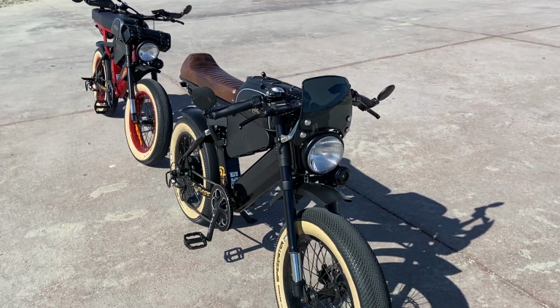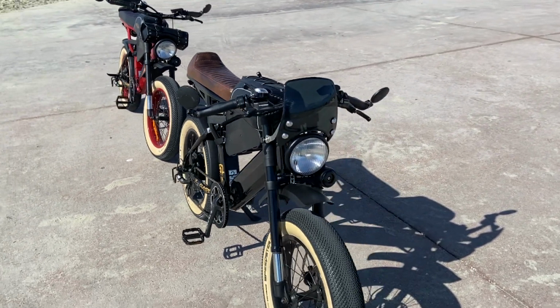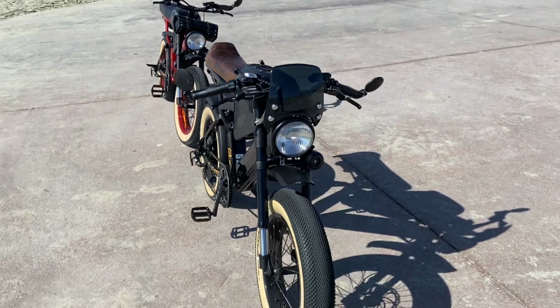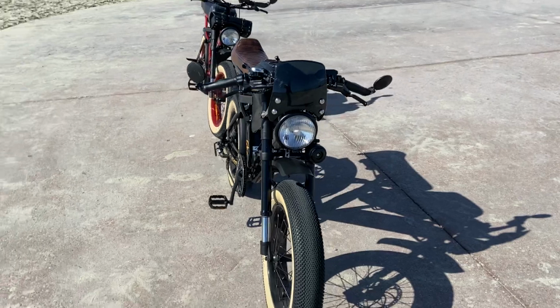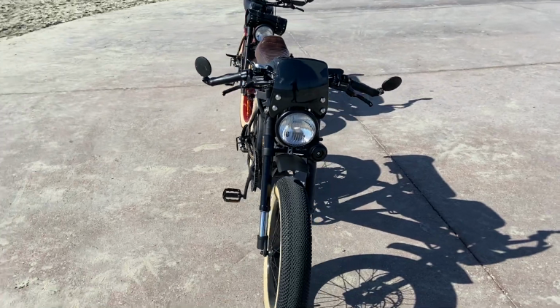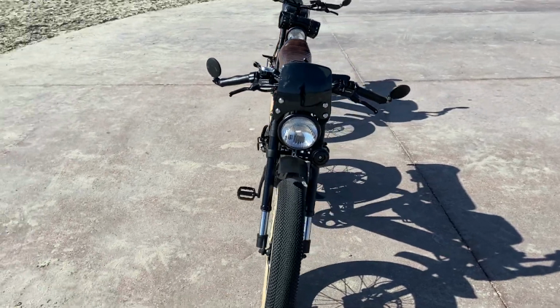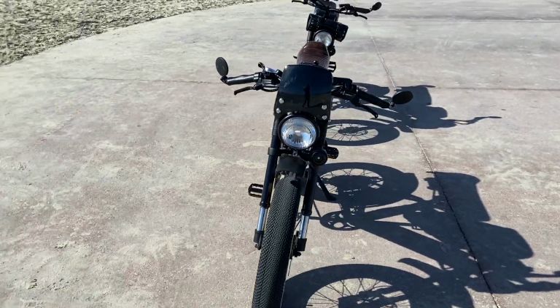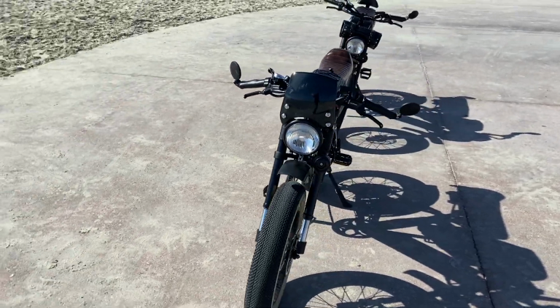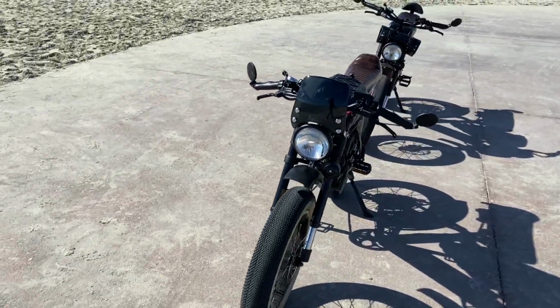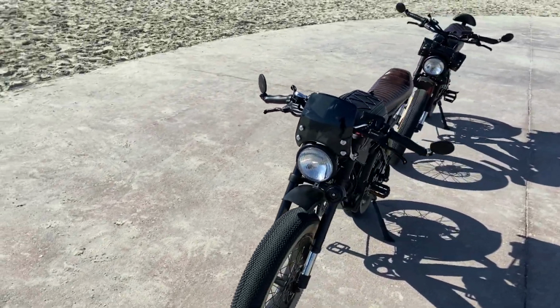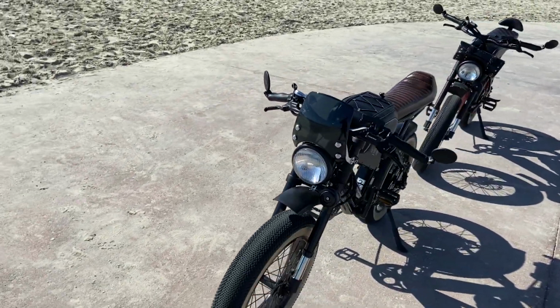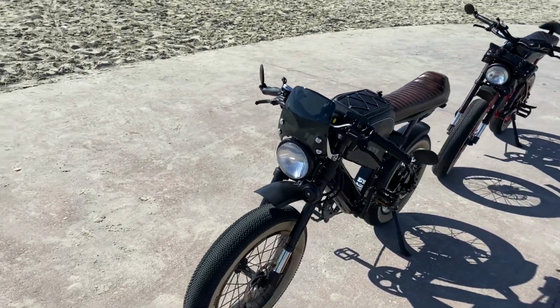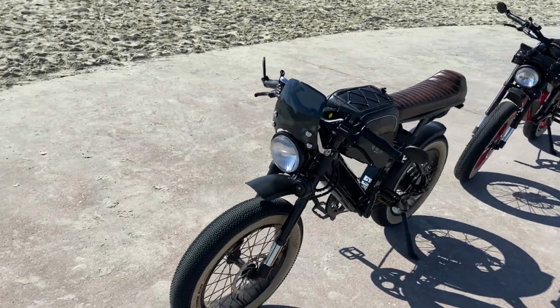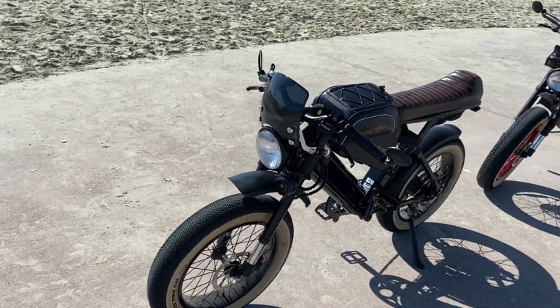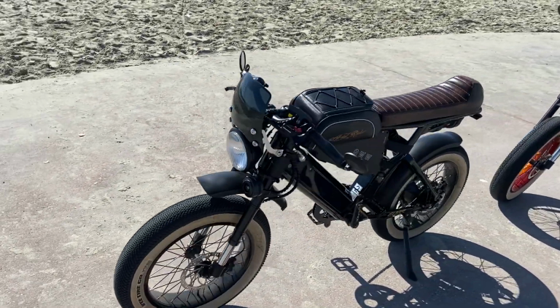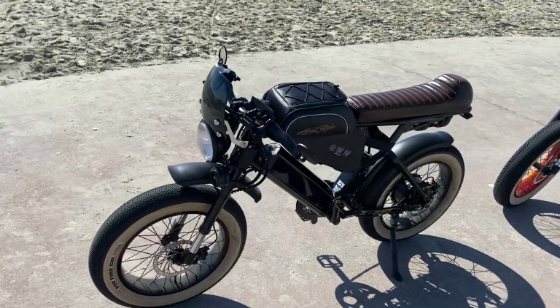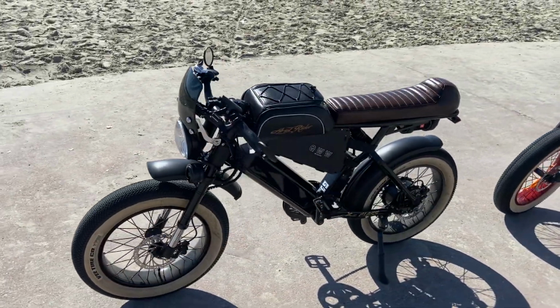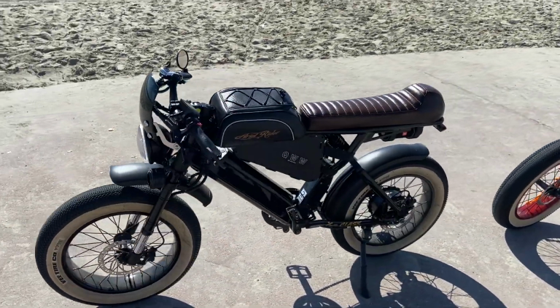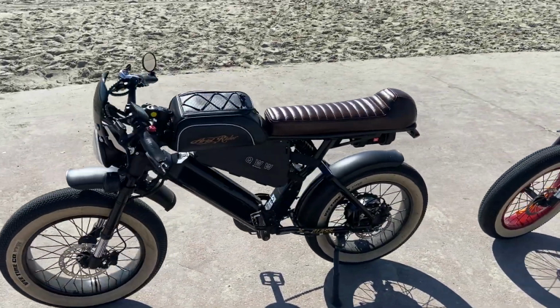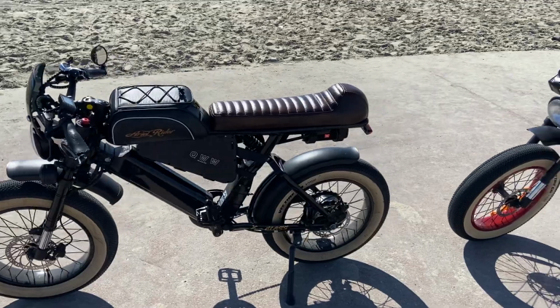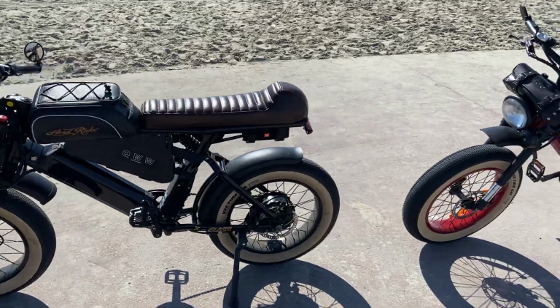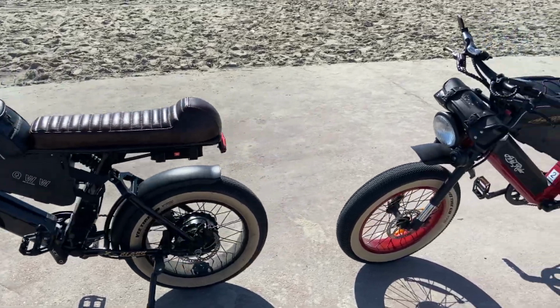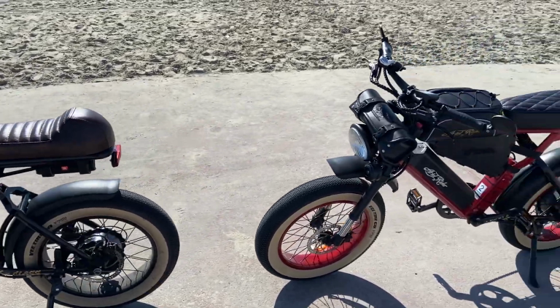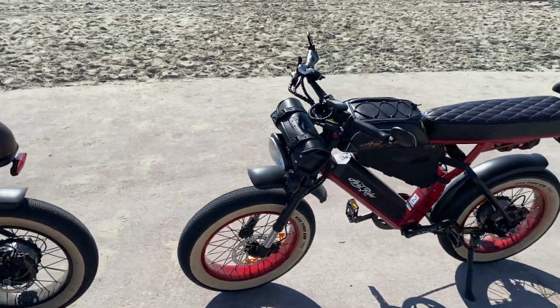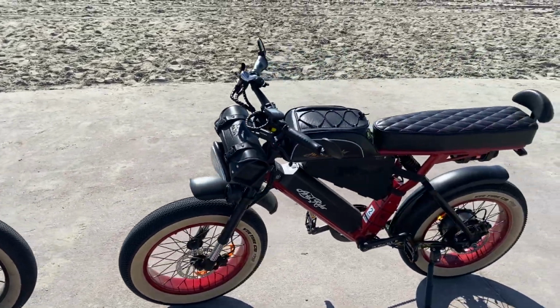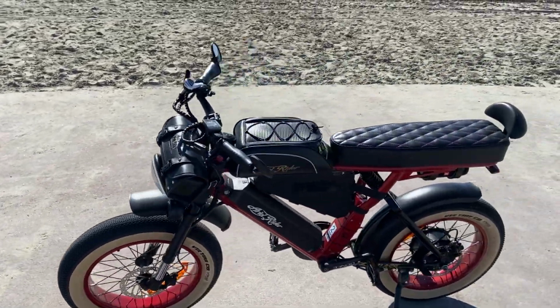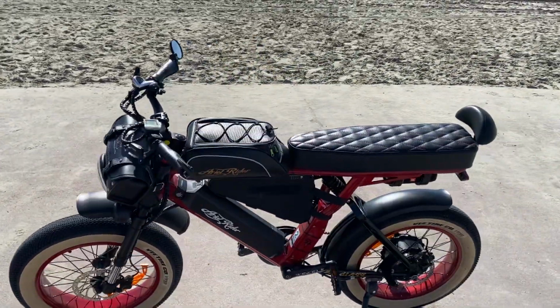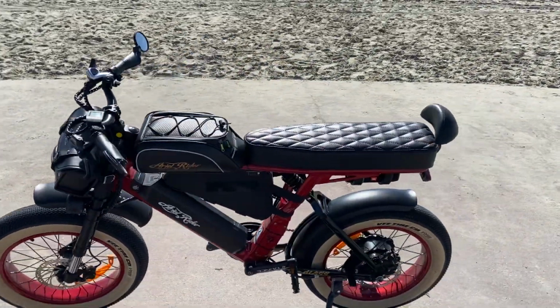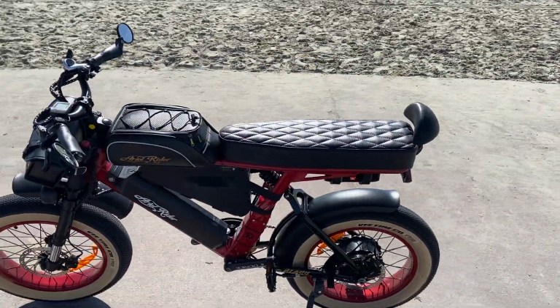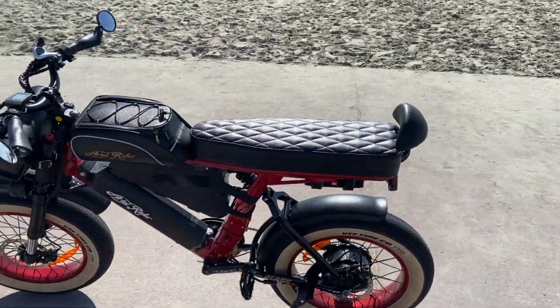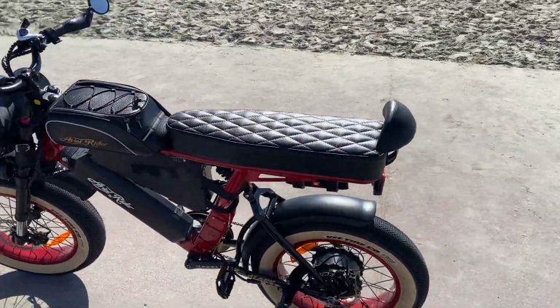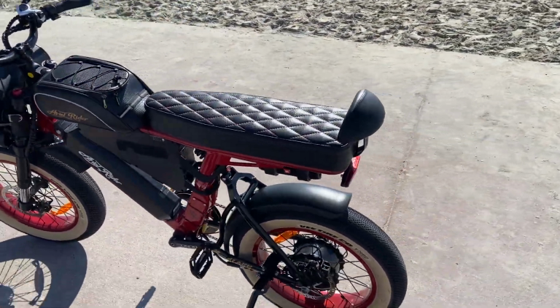It looks bitchin'. So there you go — last look at my wife's. There you go.